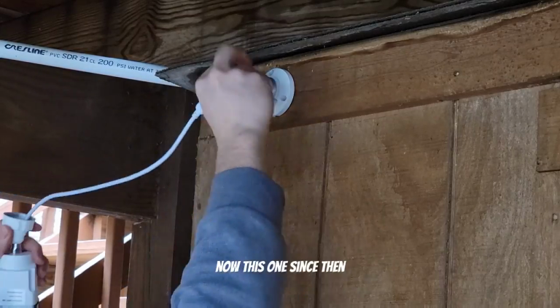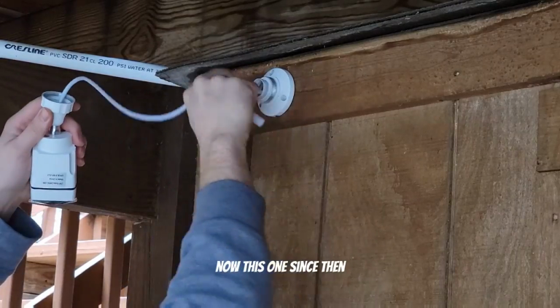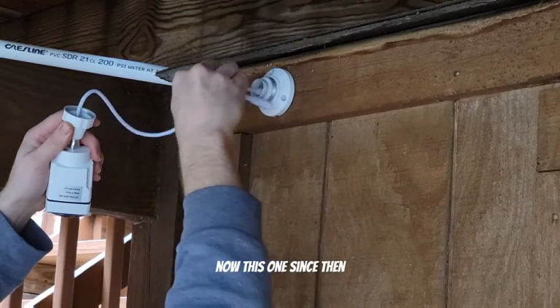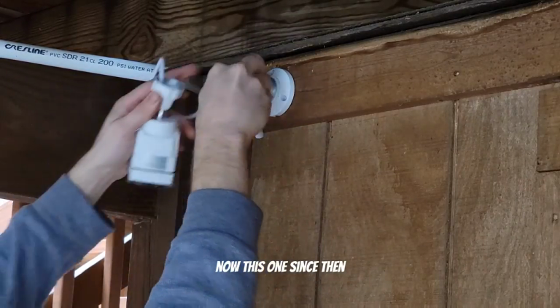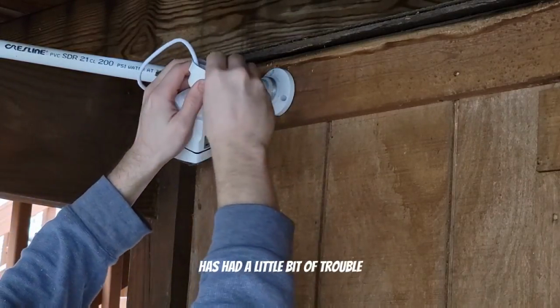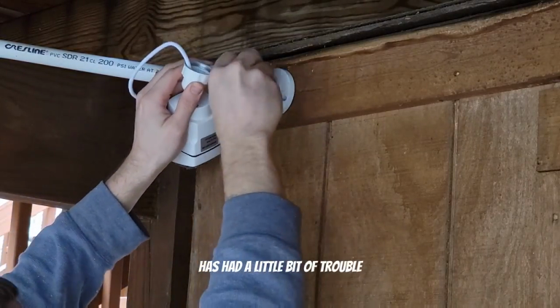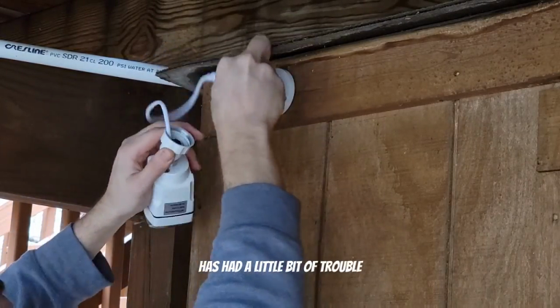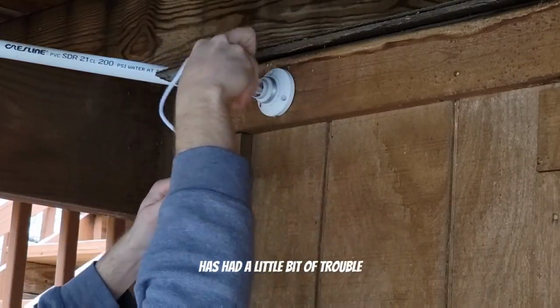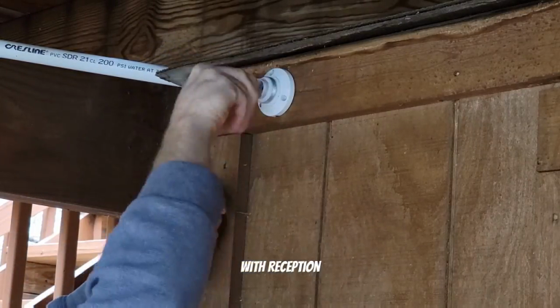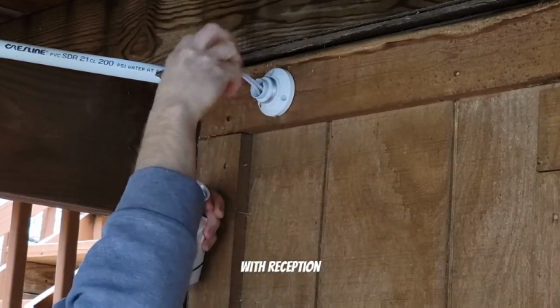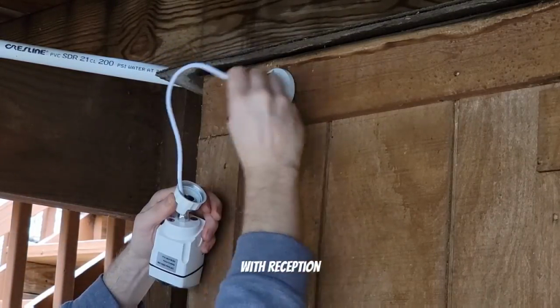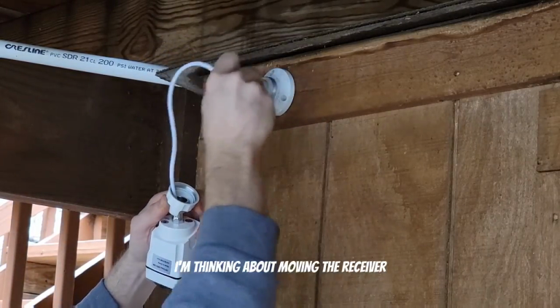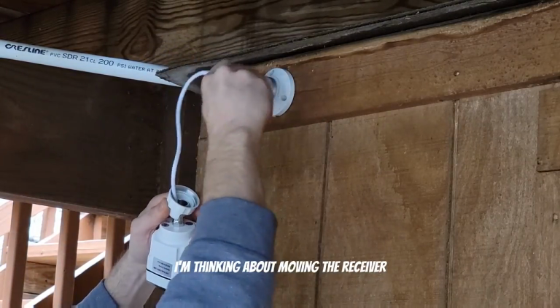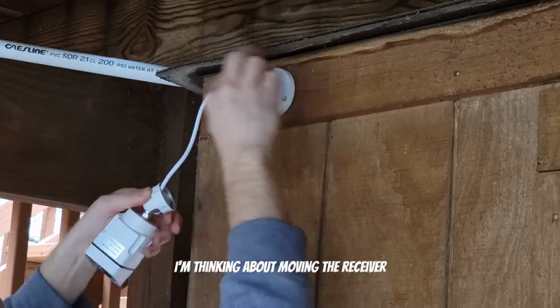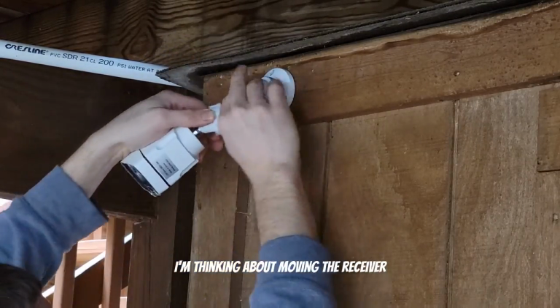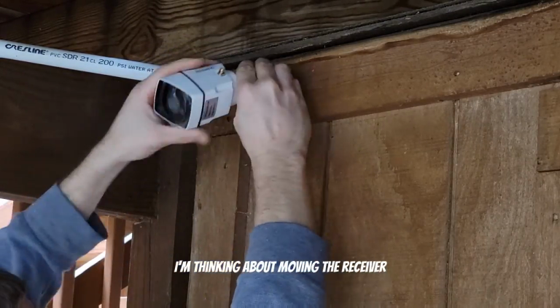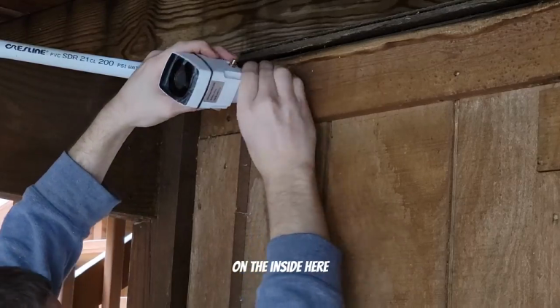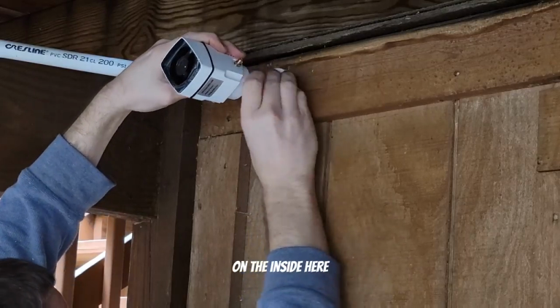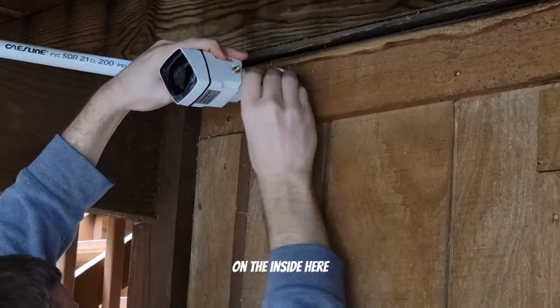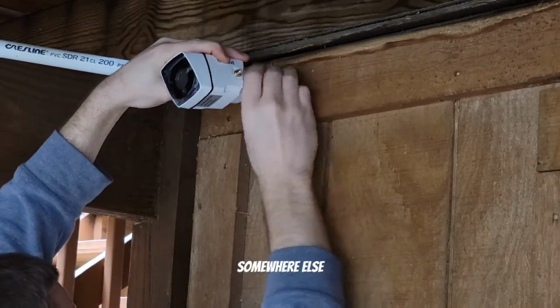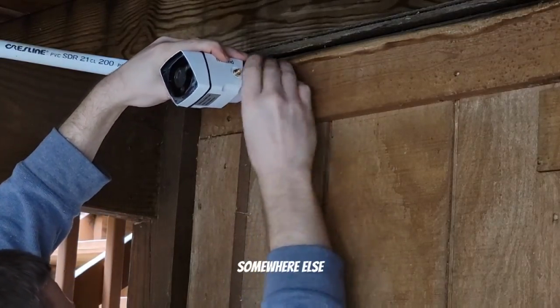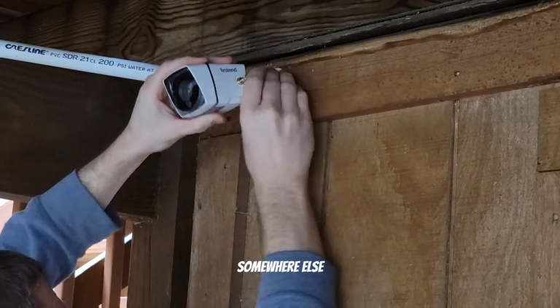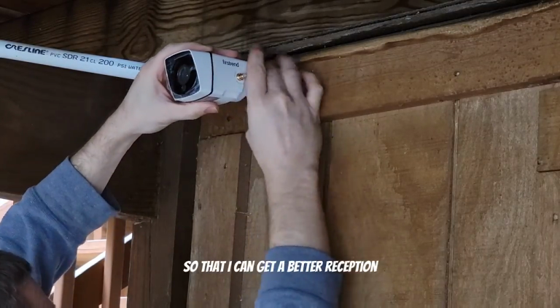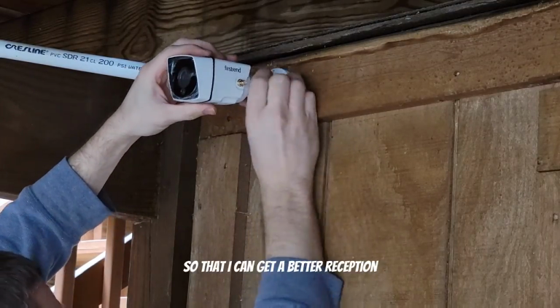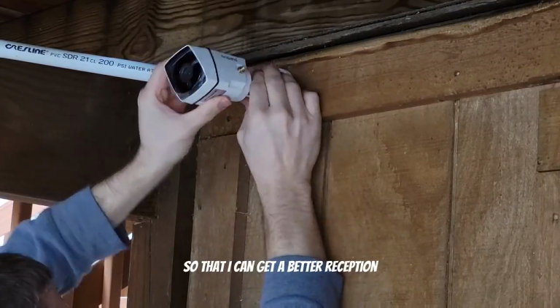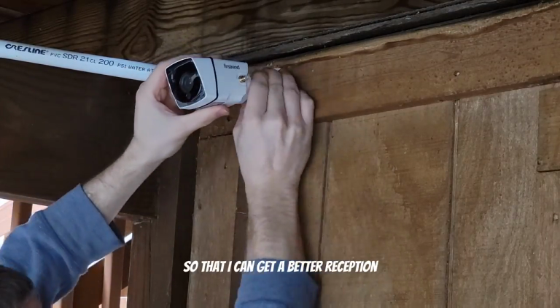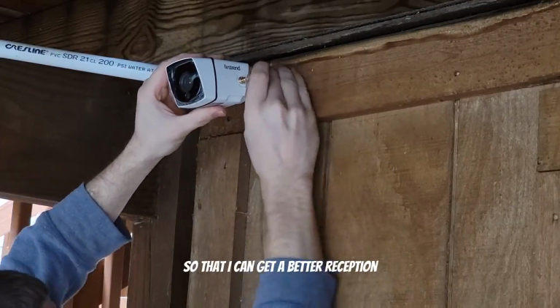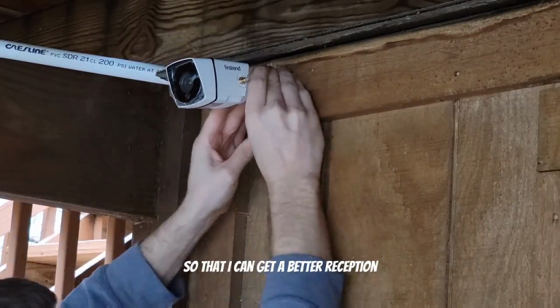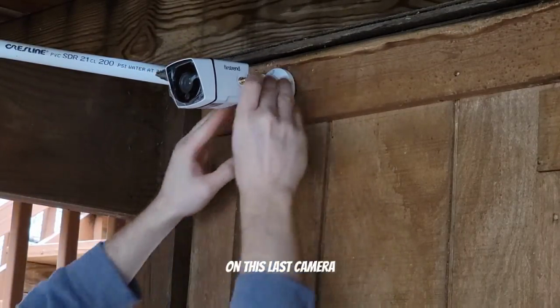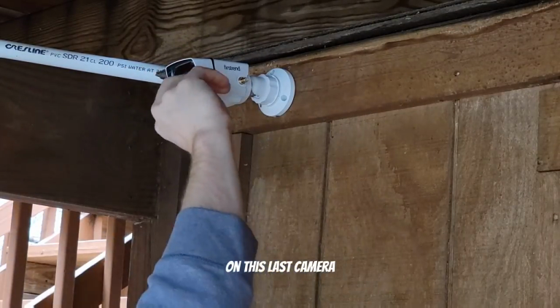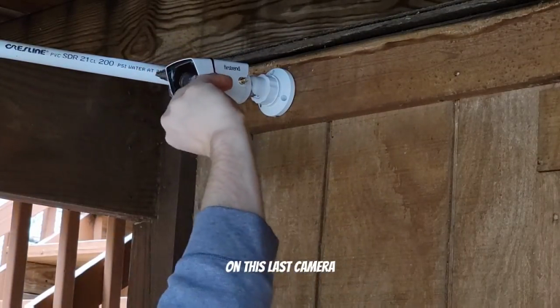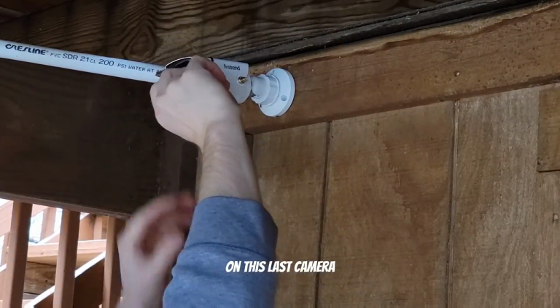This shed camera has had a little bit of trouble with reception since then. I'm thinking about moving the receiver on the inside to somewhere else so I can get better reception on this last camera.